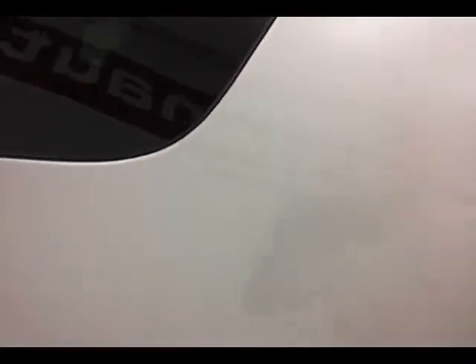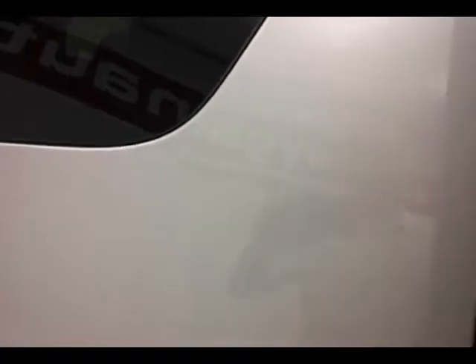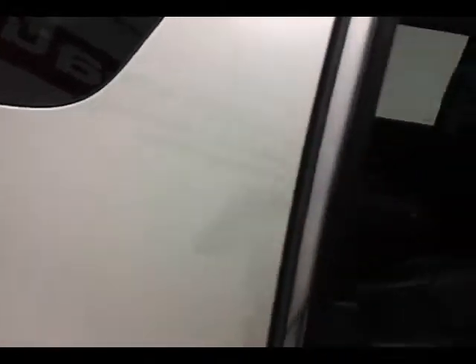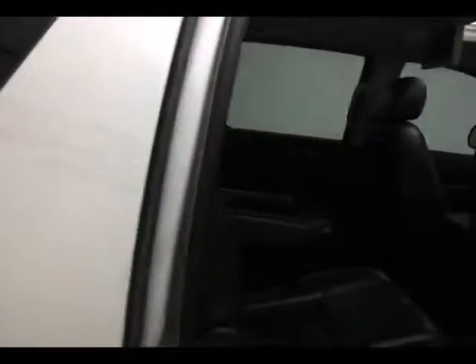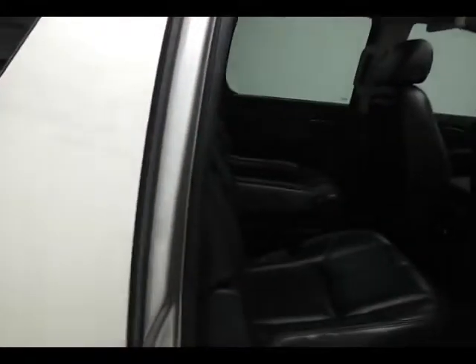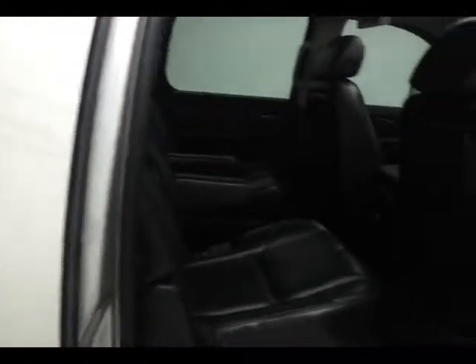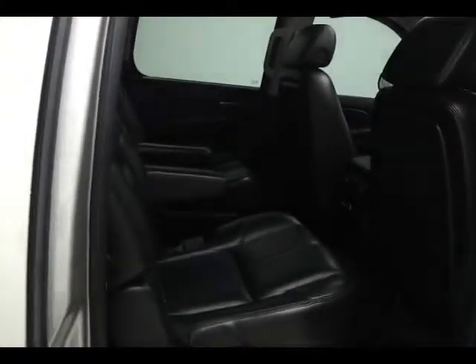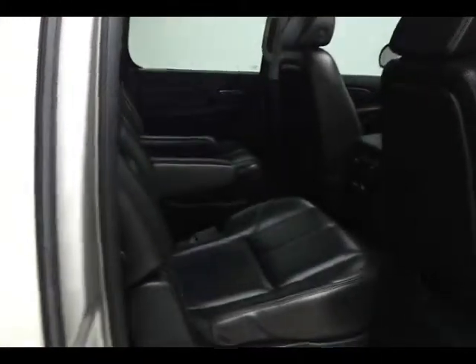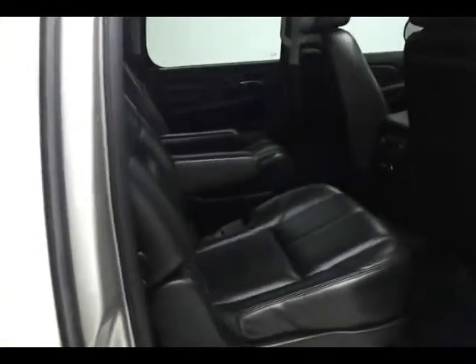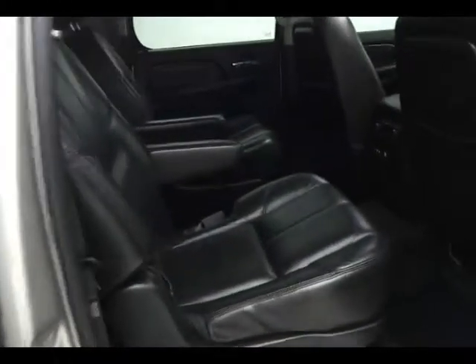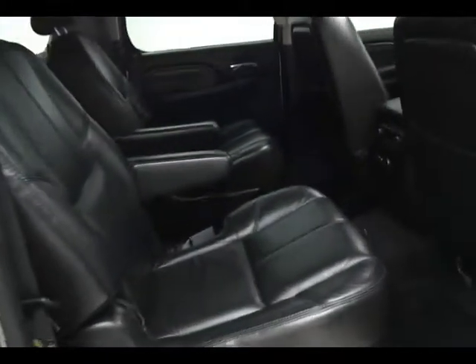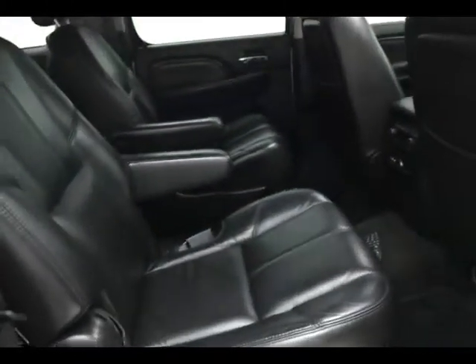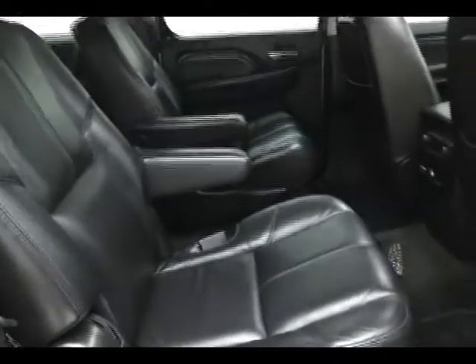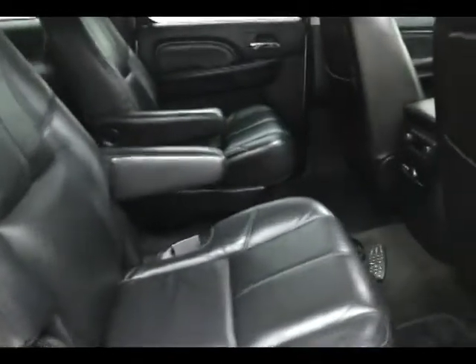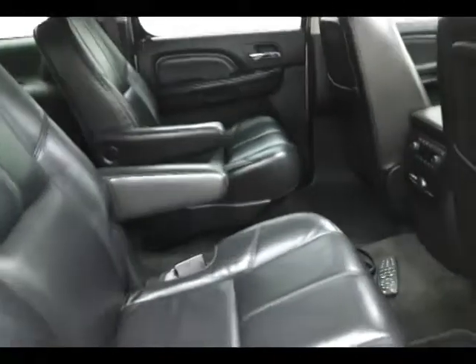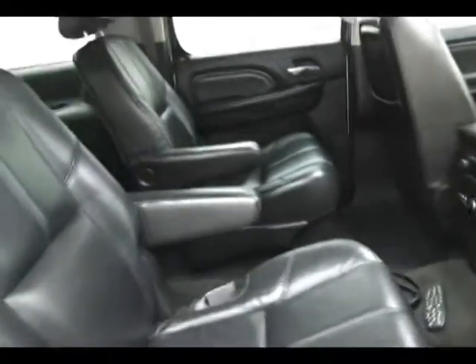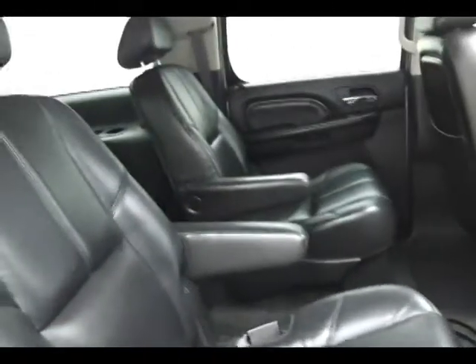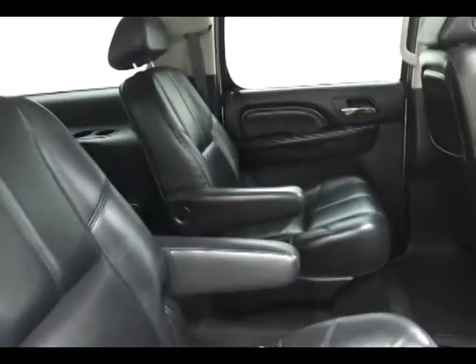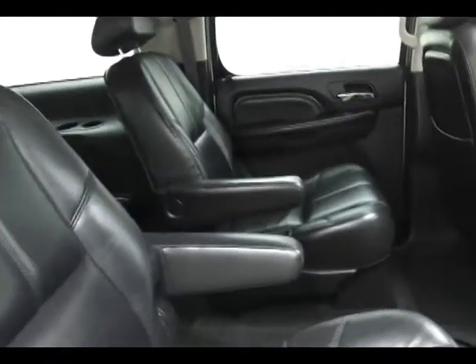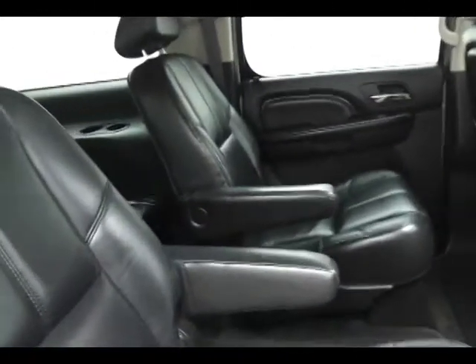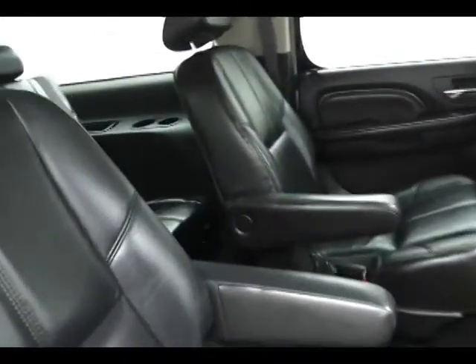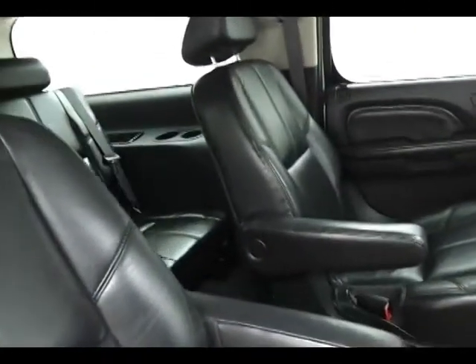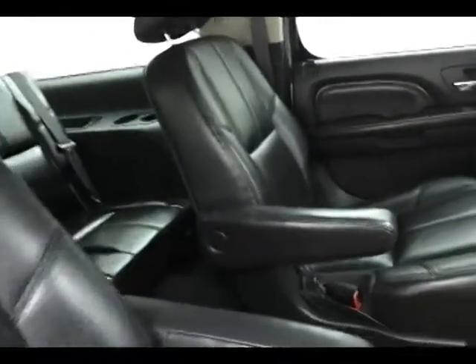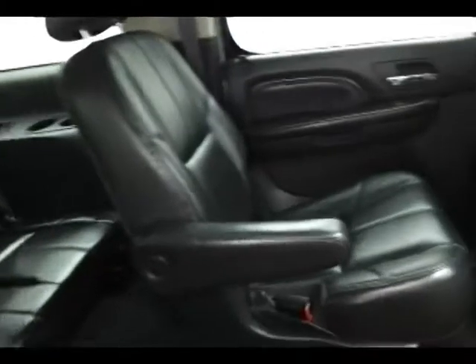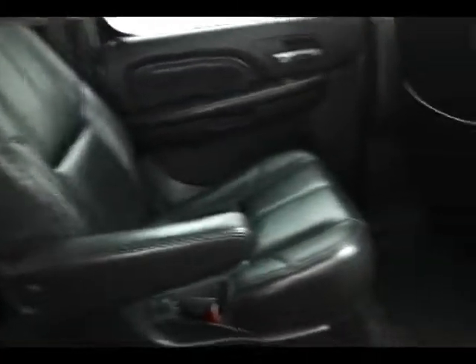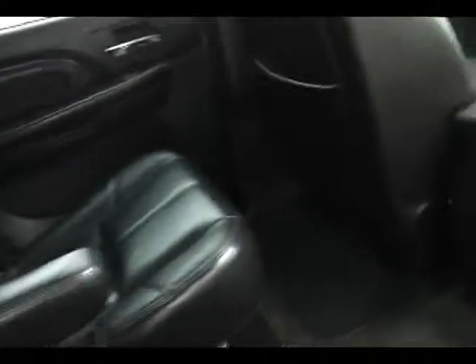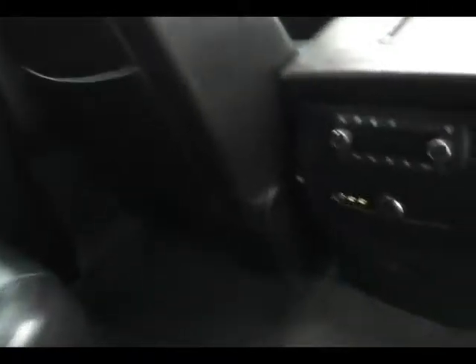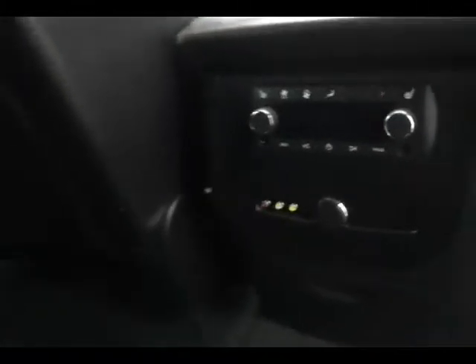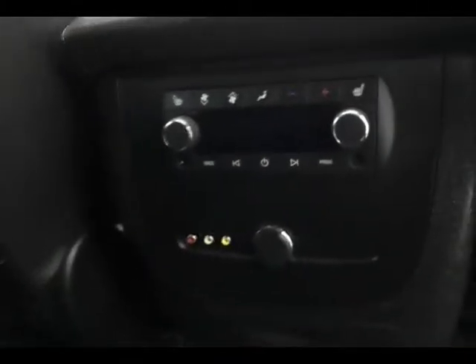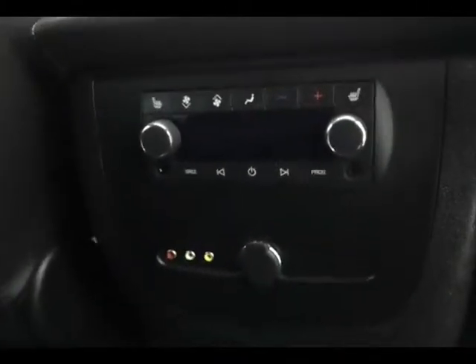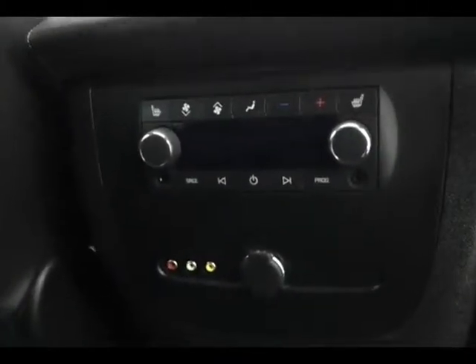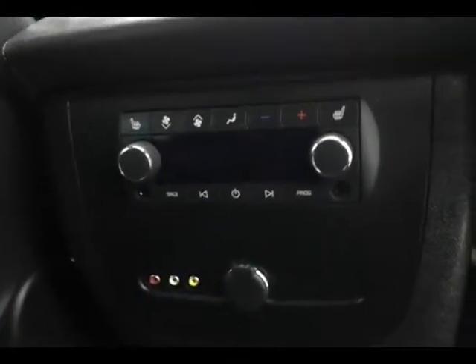The Denali seats seven with a leather interior. Bucket seats in the middle row are heated. There are the heated seat controls, as well as climate control and audio controls.